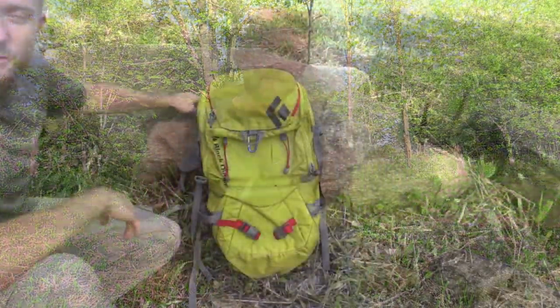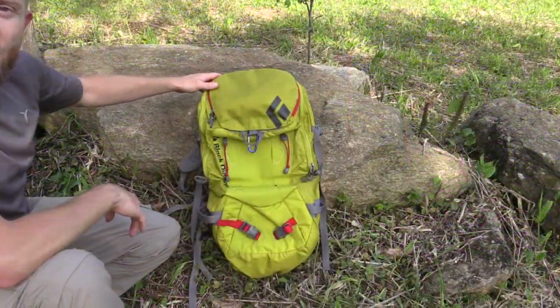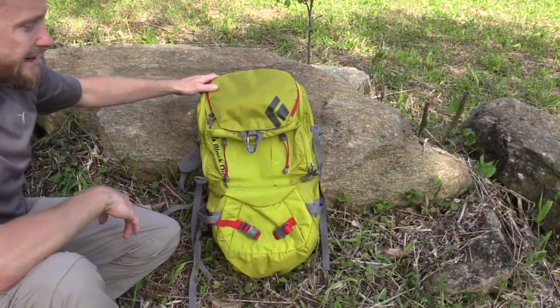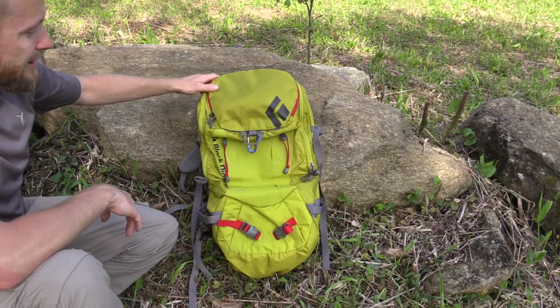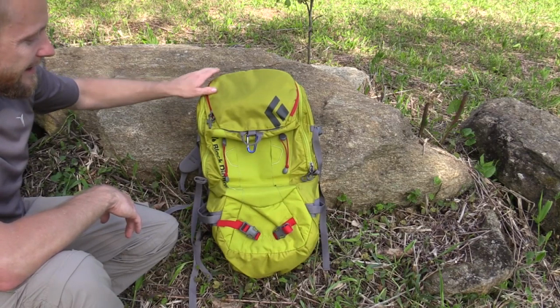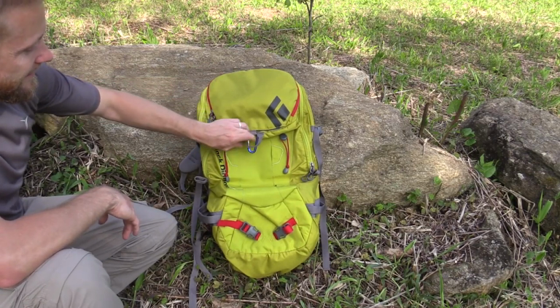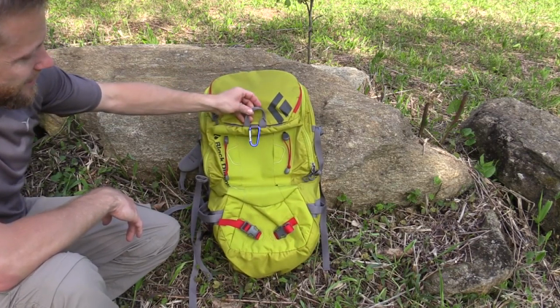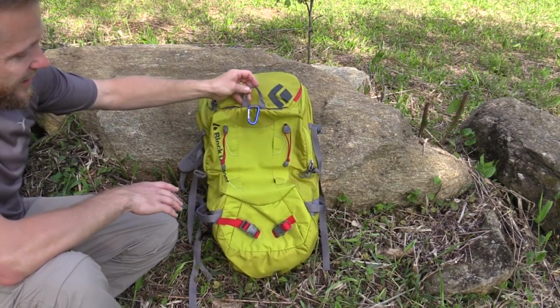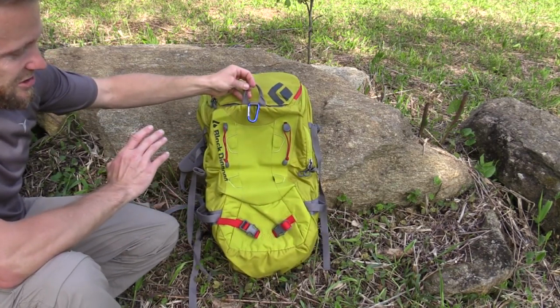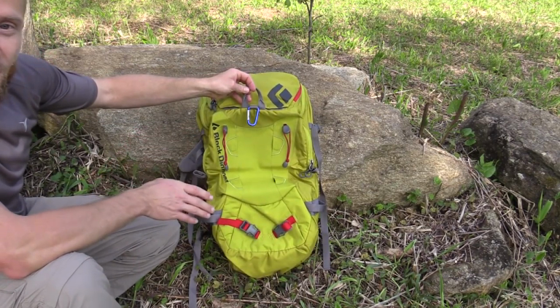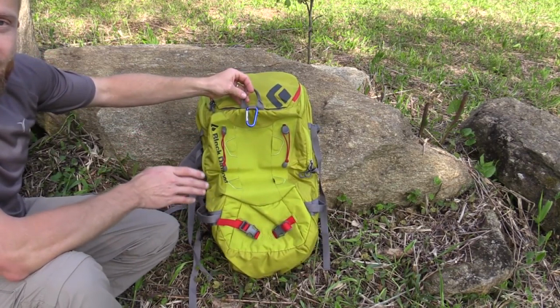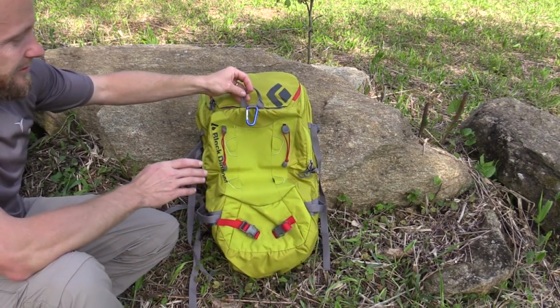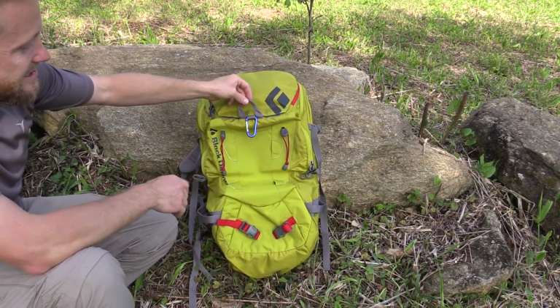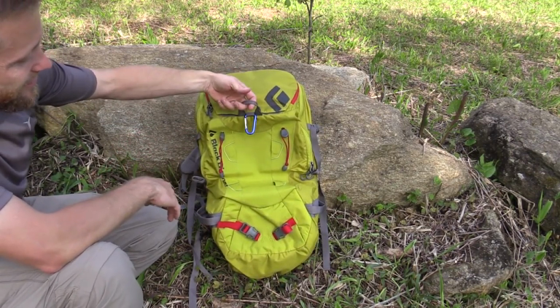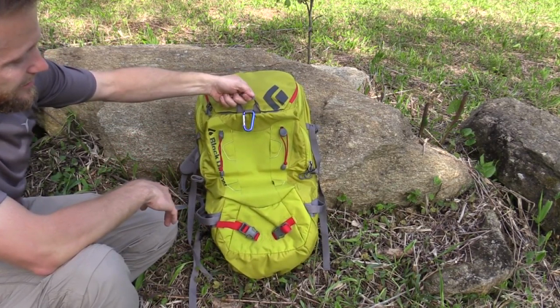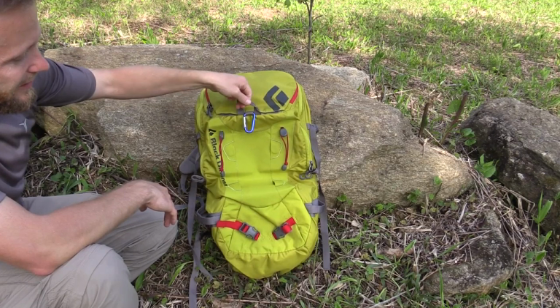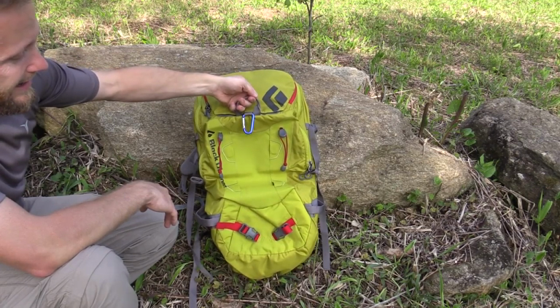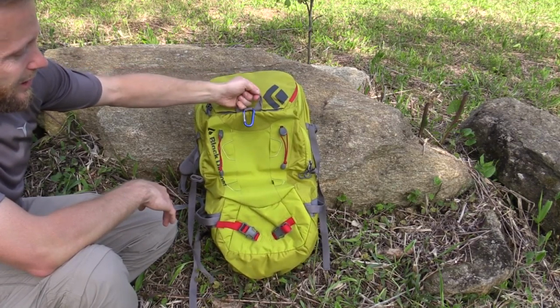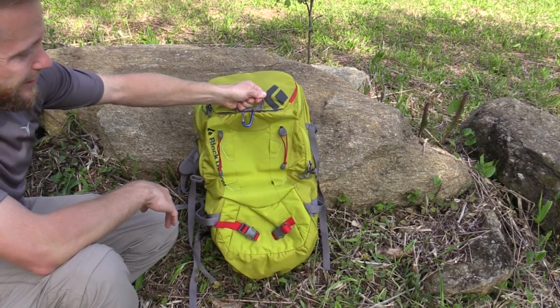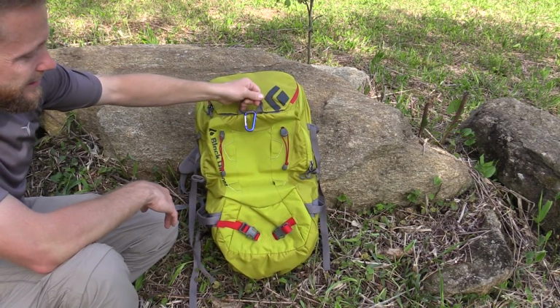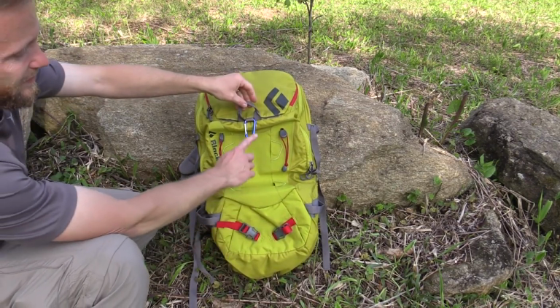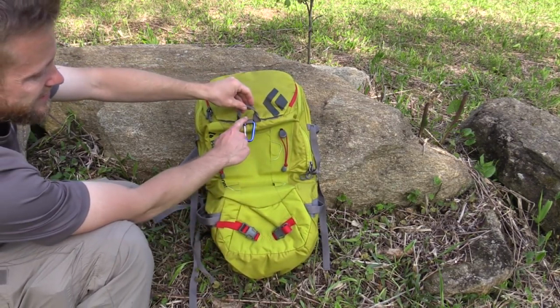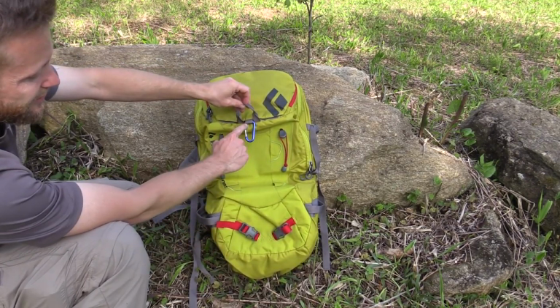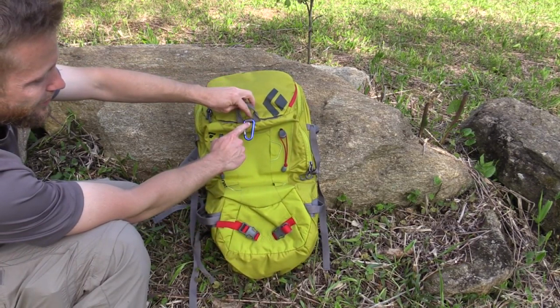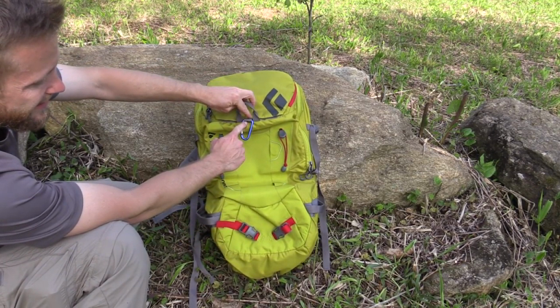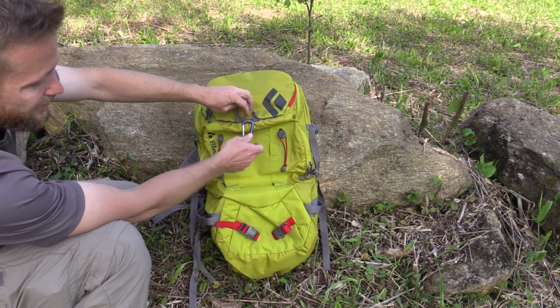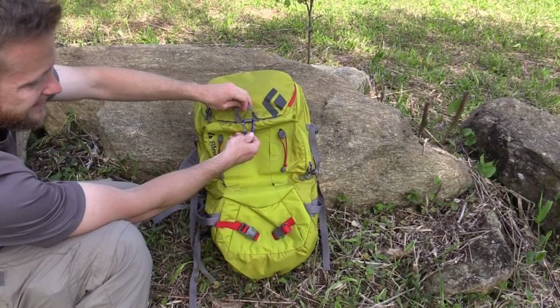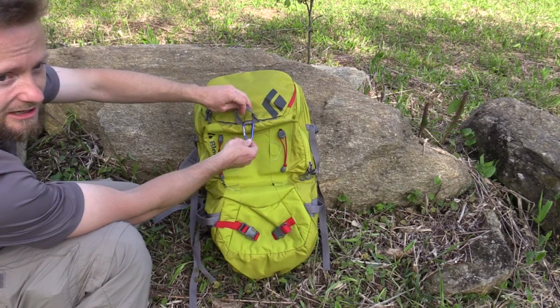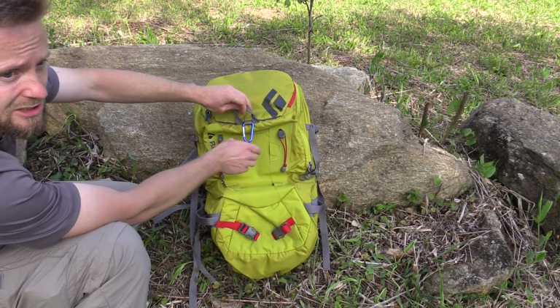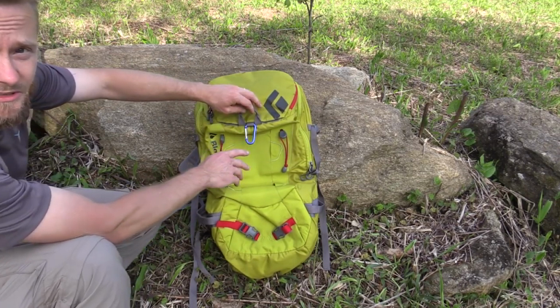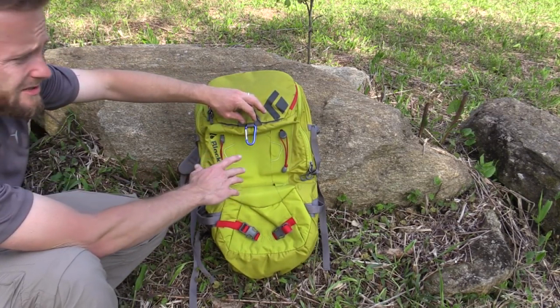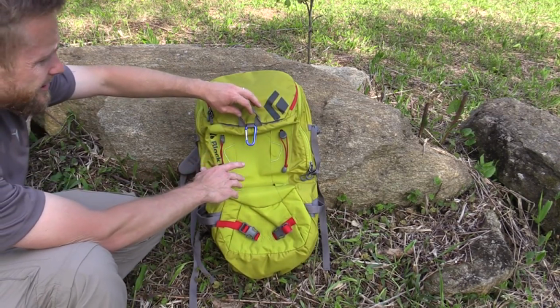Looking at the front of the pack, starting right here at the front — you have a grab handle right here. You have a piece of looping webbing right here which I attached a carabiner to because I've been carrying some gear on it. I have been testing this pack out and I'll give you my impressions at the end.